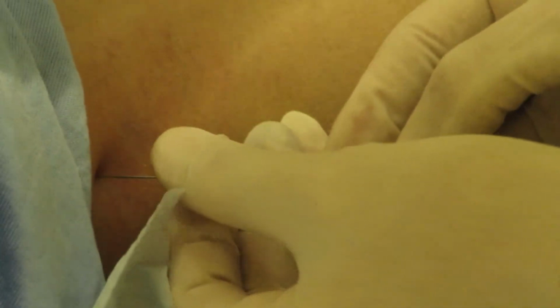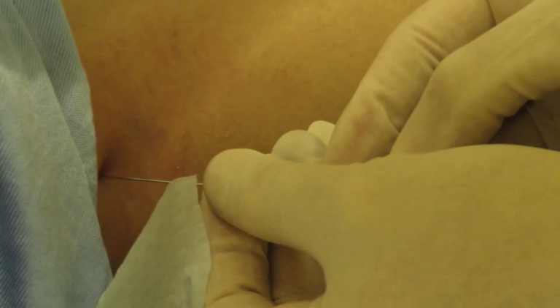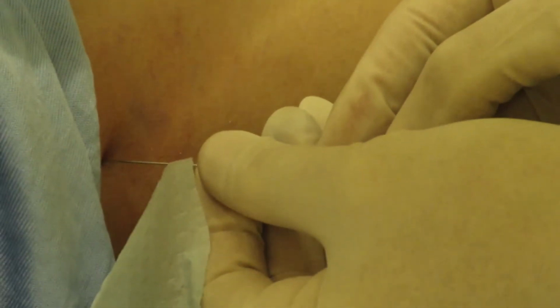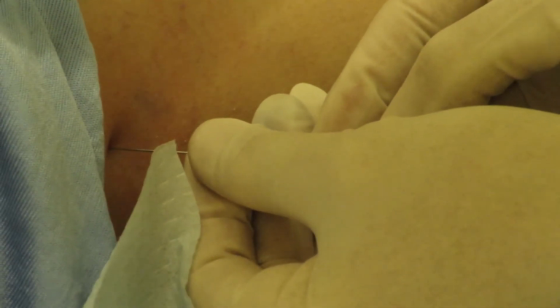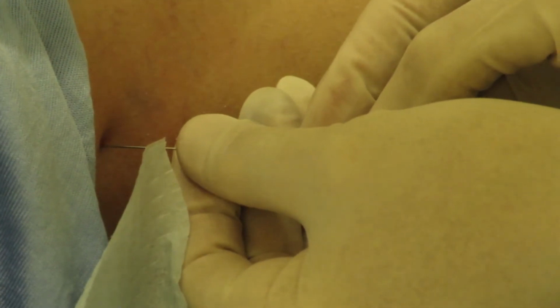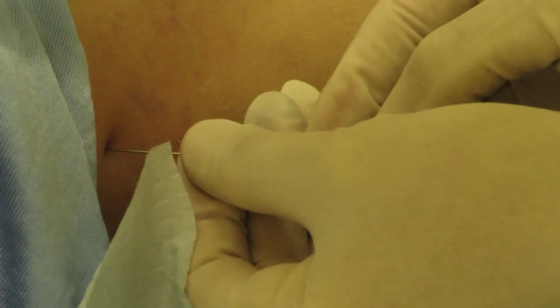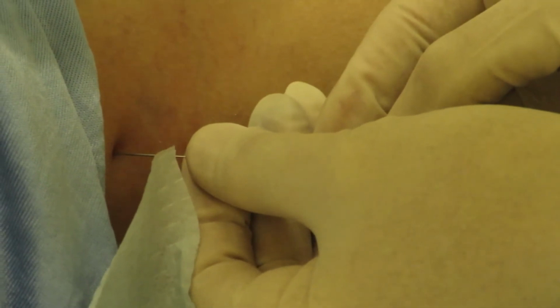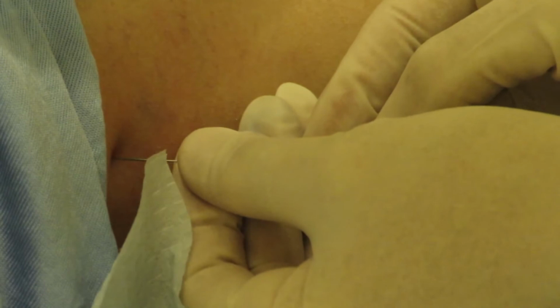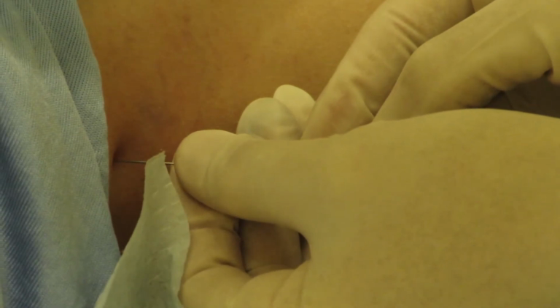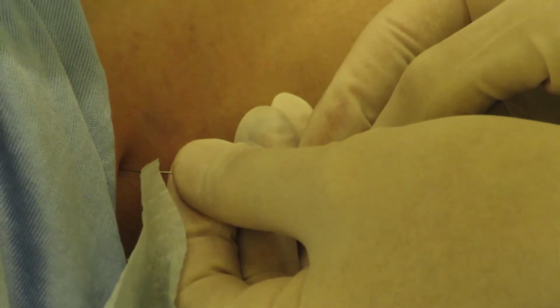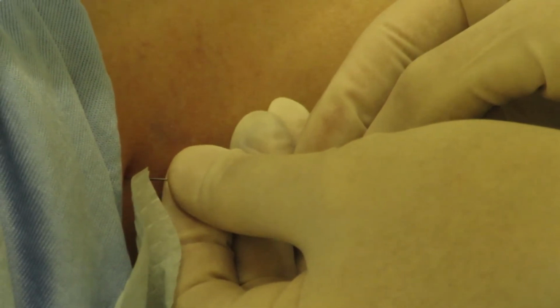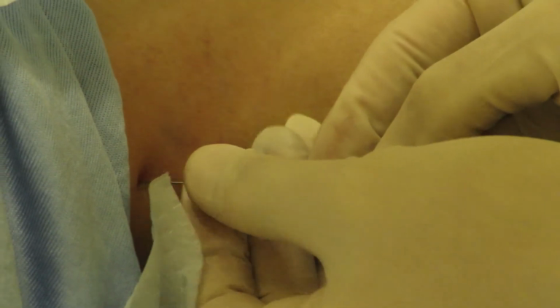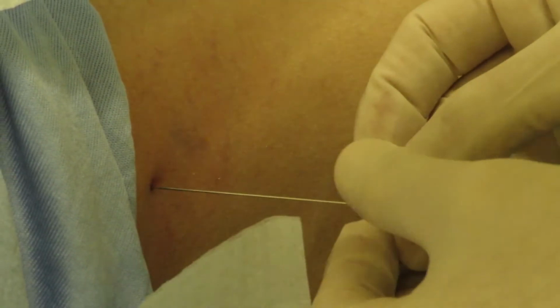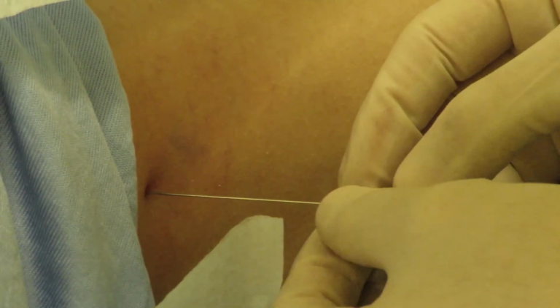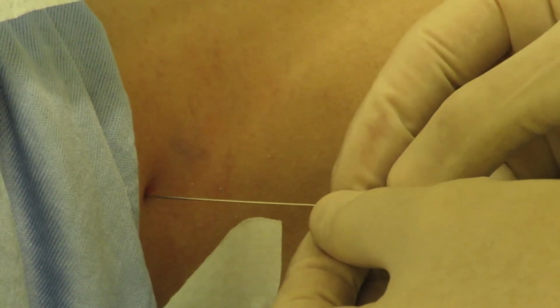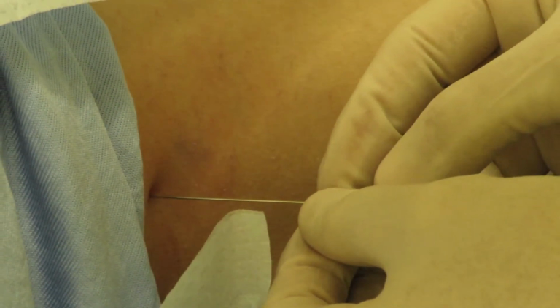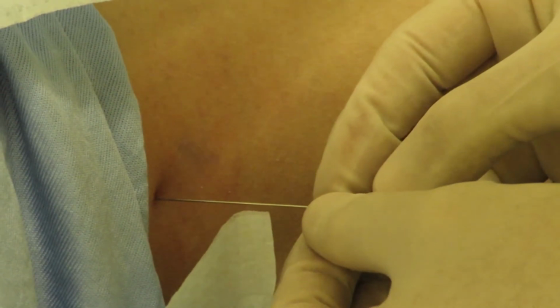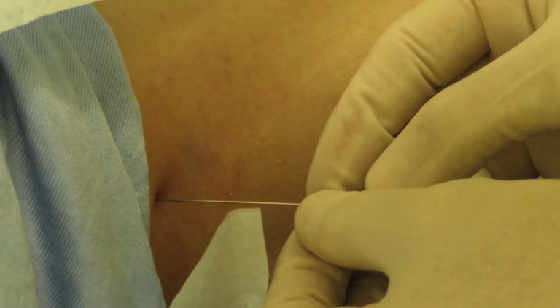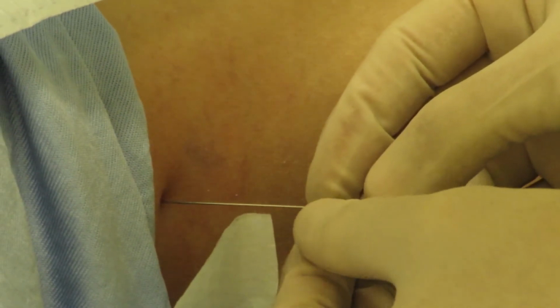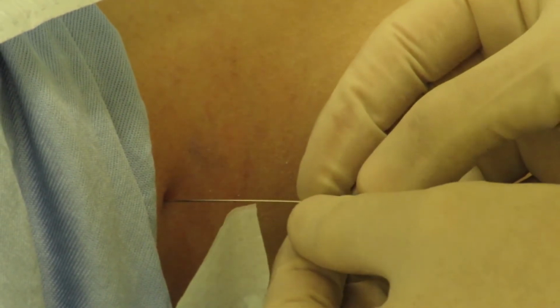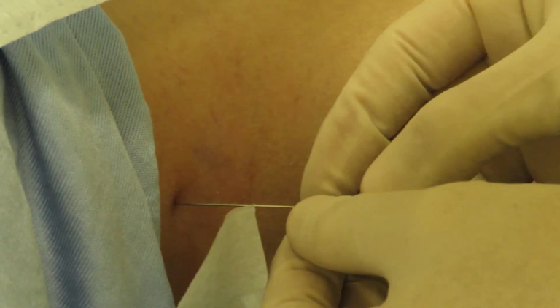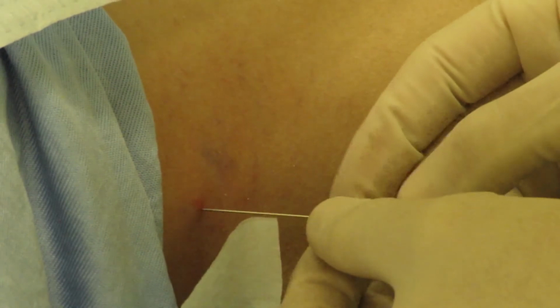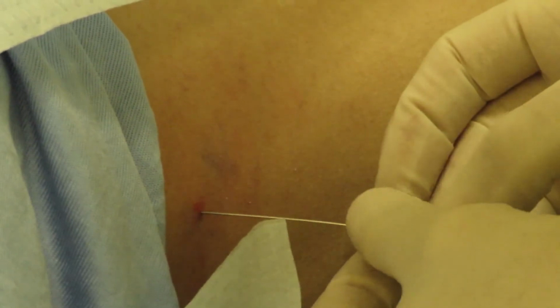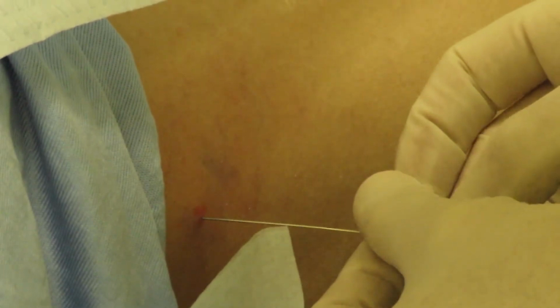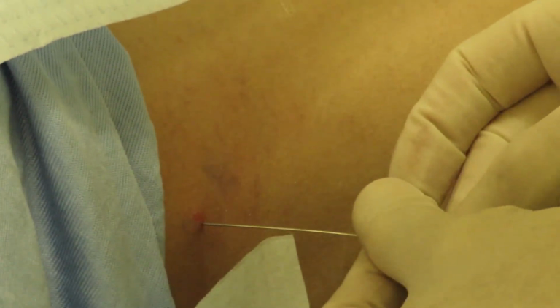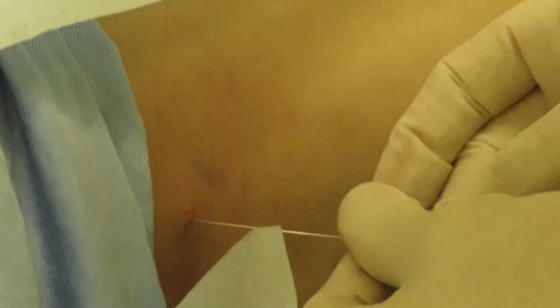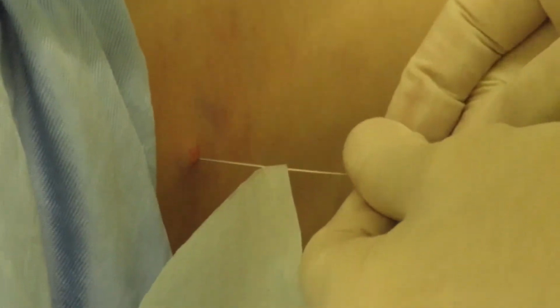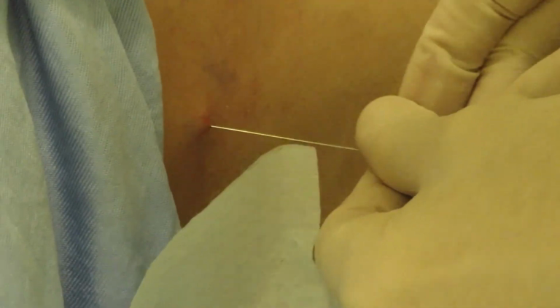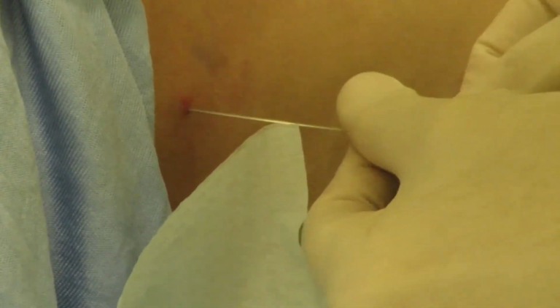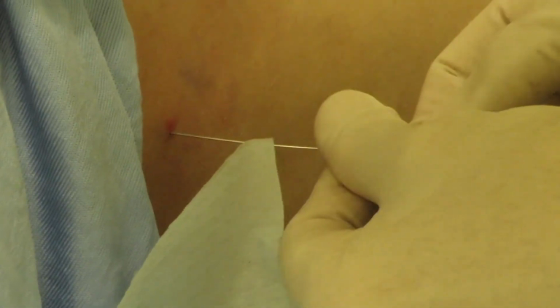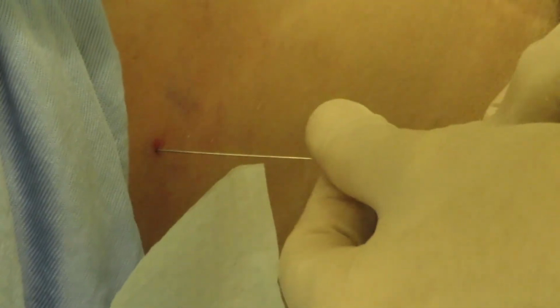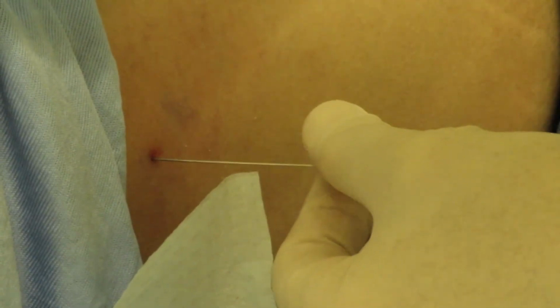To try to avoid blood contamination on the fourth pass, I'll take a slightly different track at a slightly different angle. The patient takes a breath in, blows it all the way out, and holds.